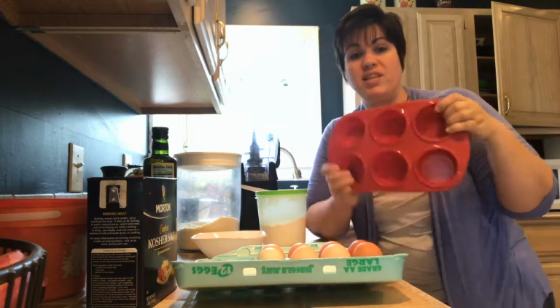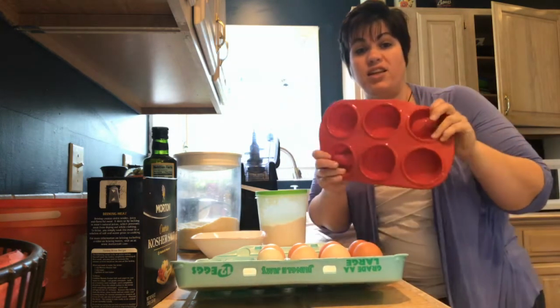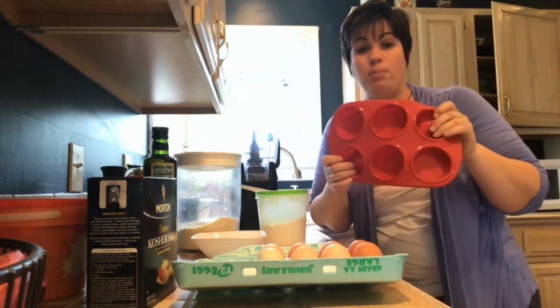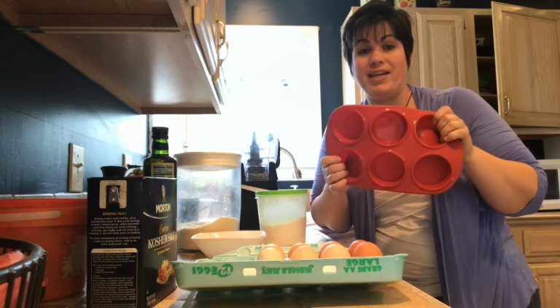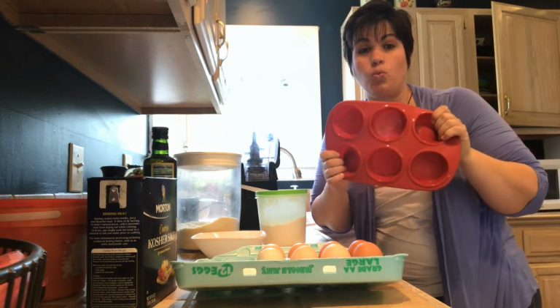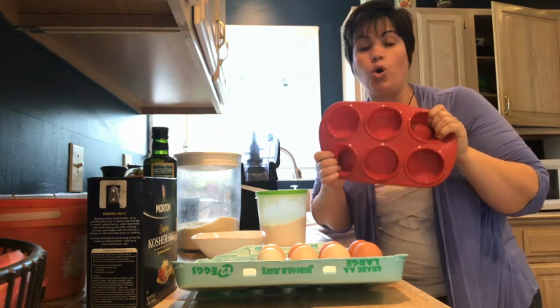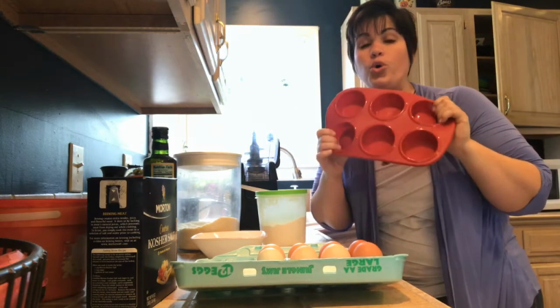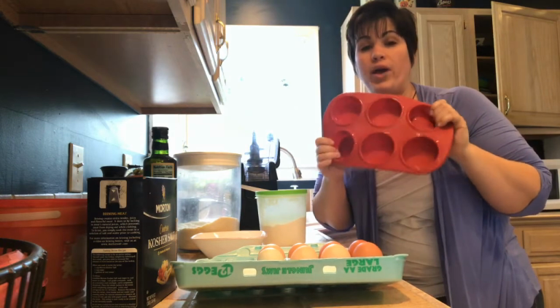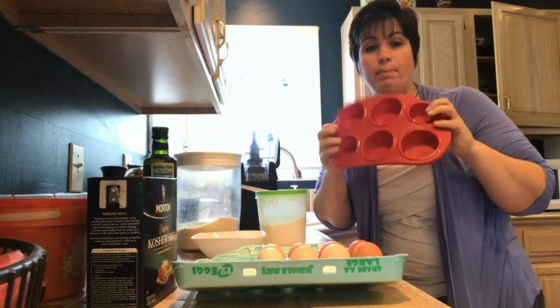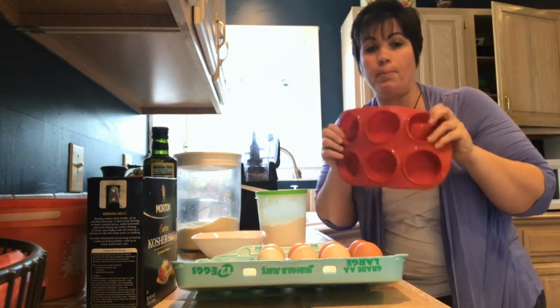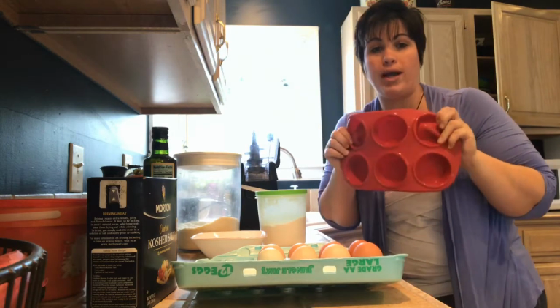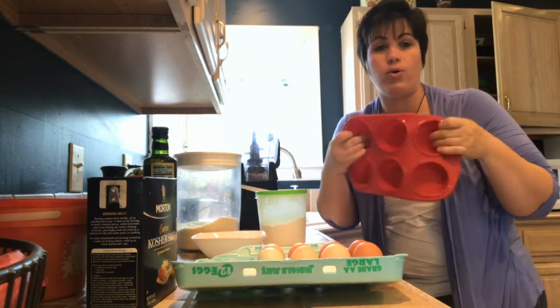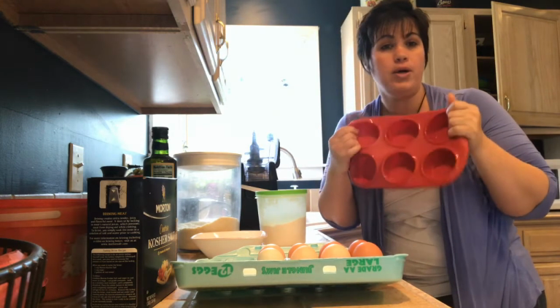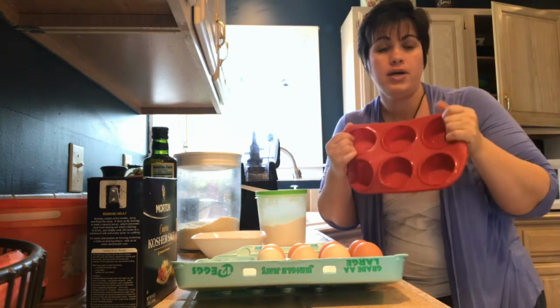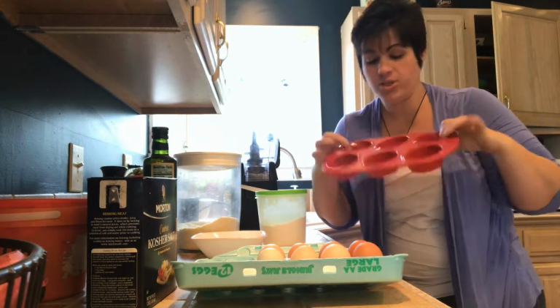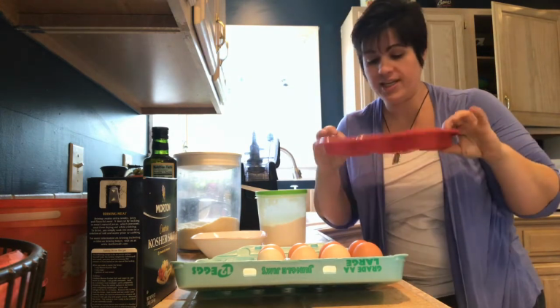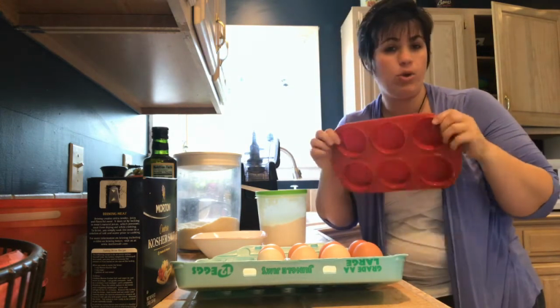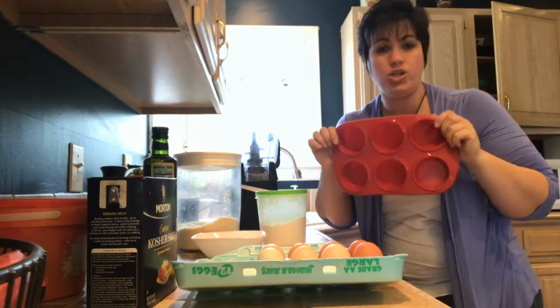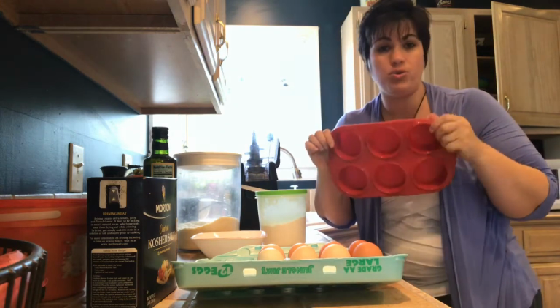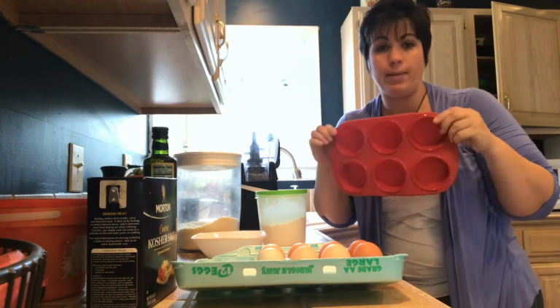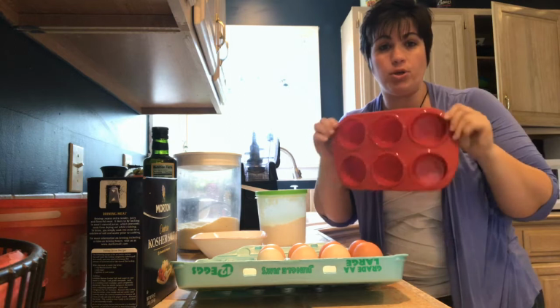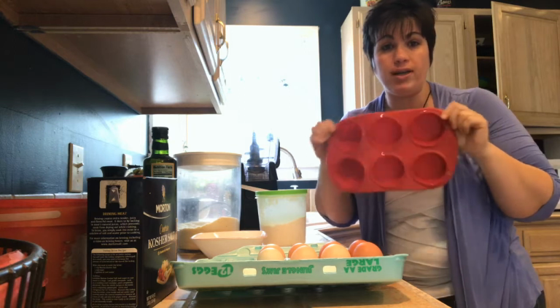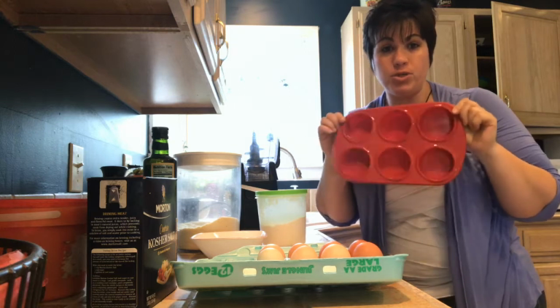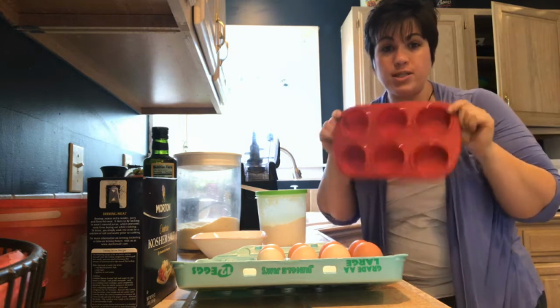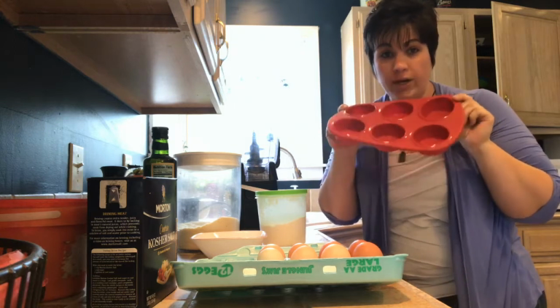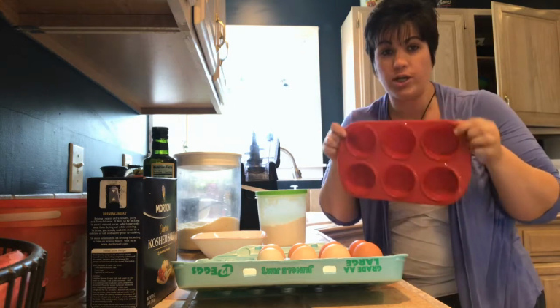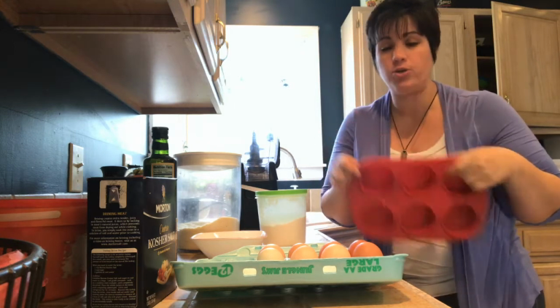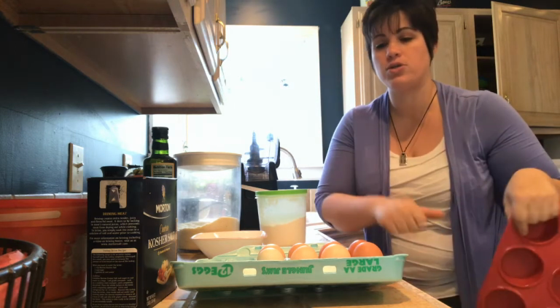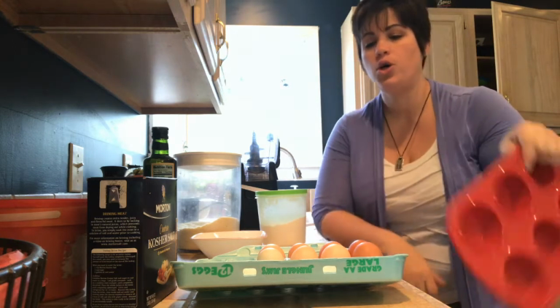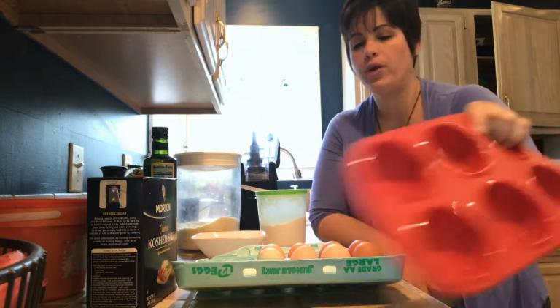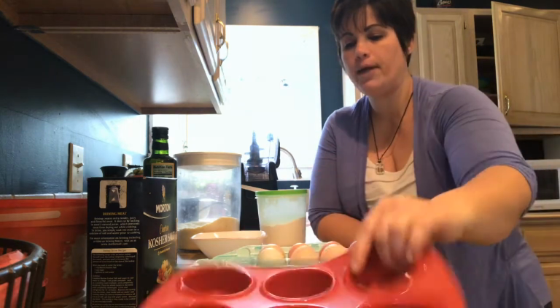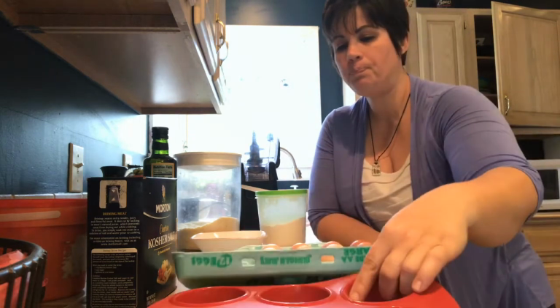These silicone pans work great. They pop right out — no sticking, no issues. I absolutely love them. So this is what I actually use when I bake them.